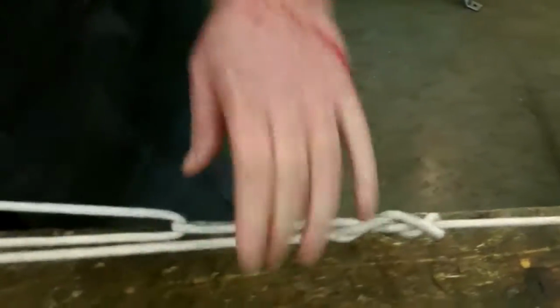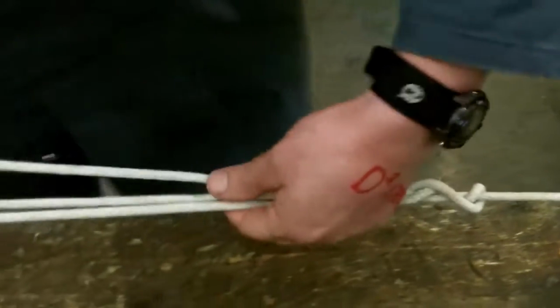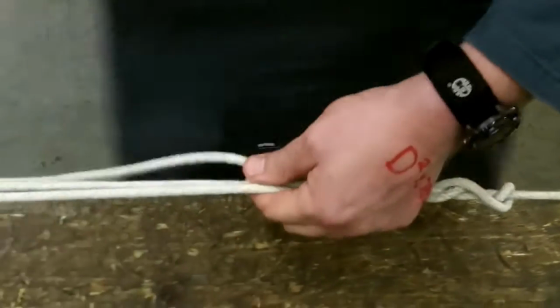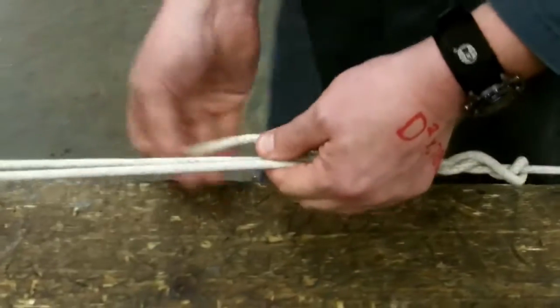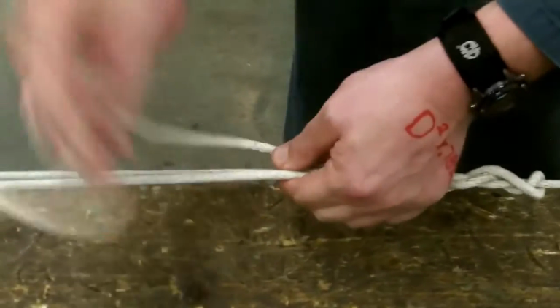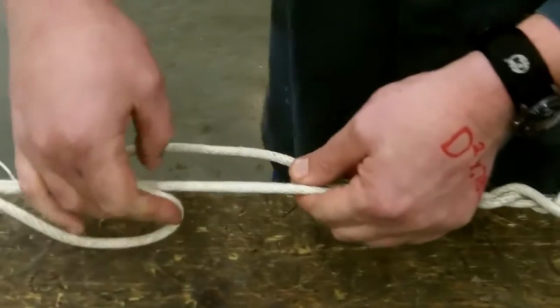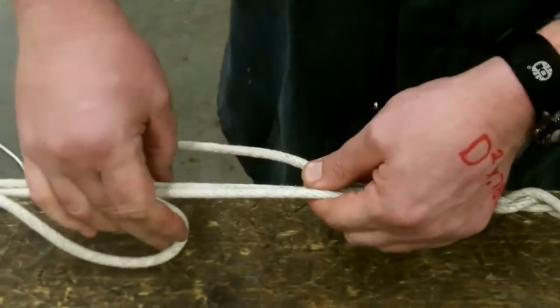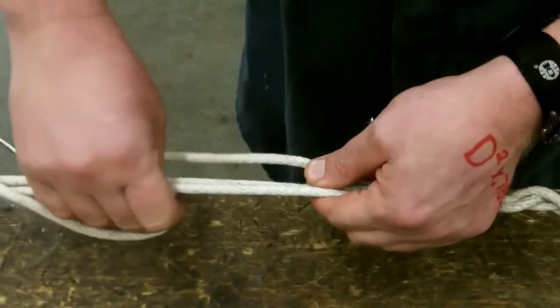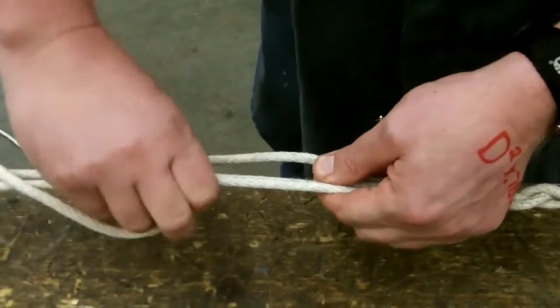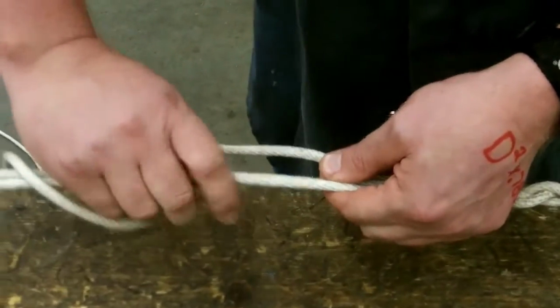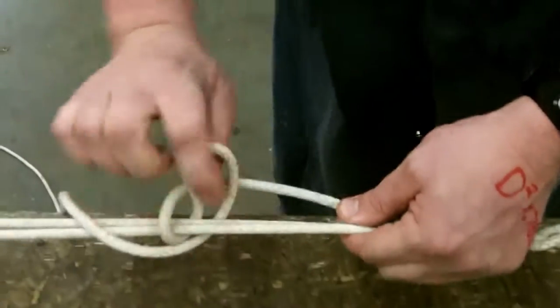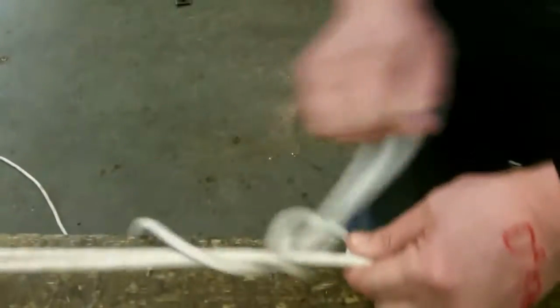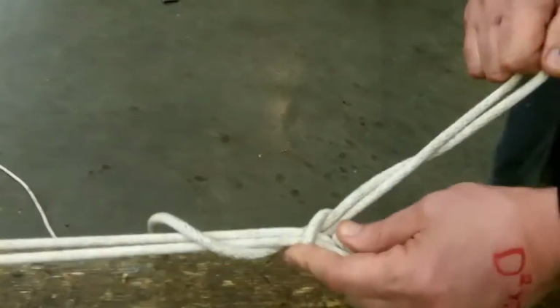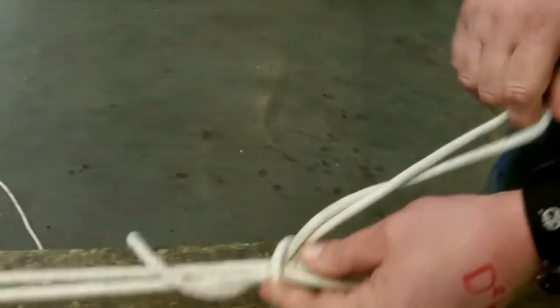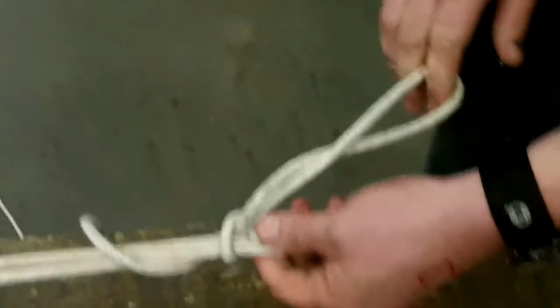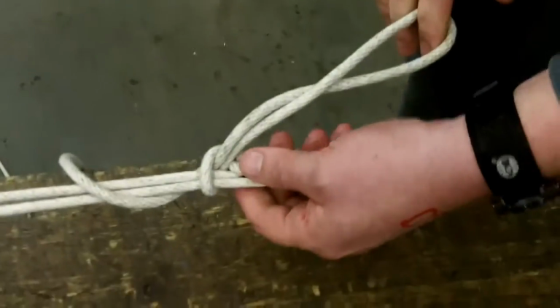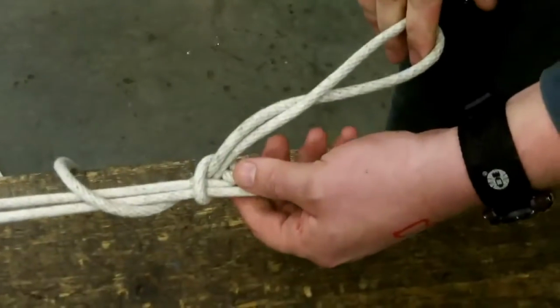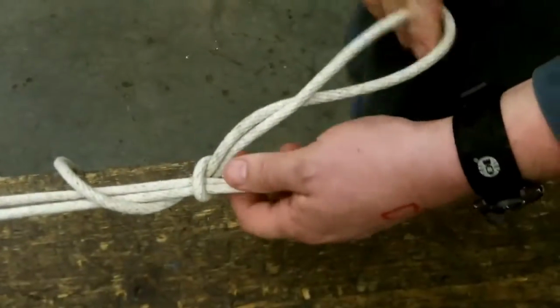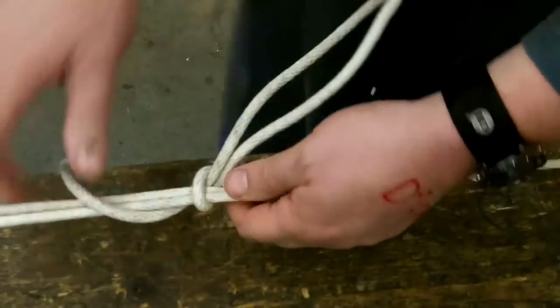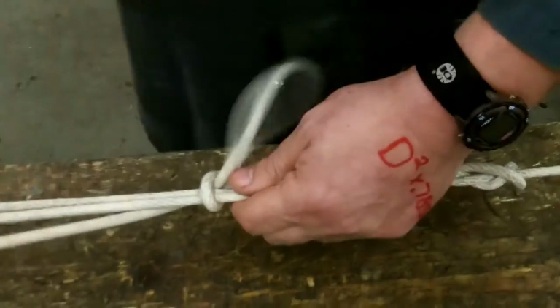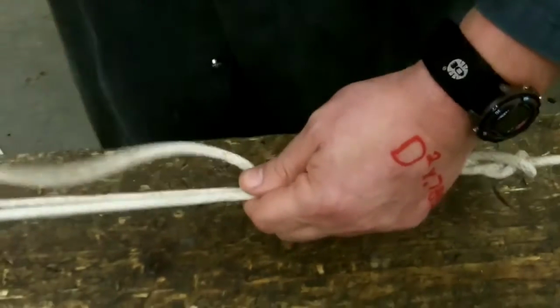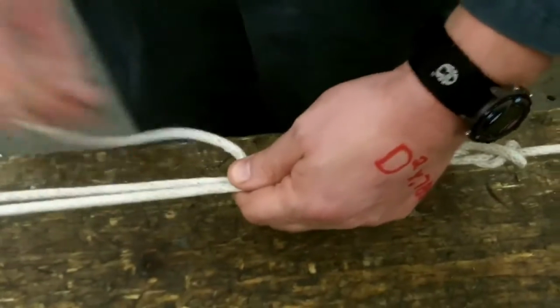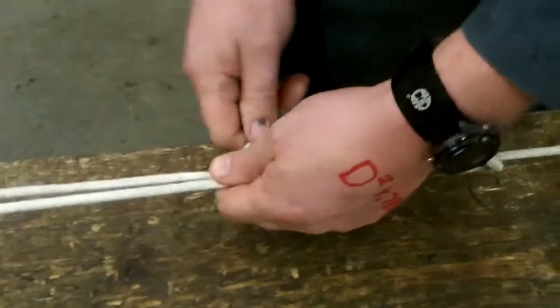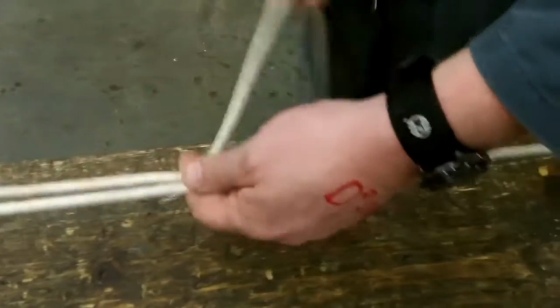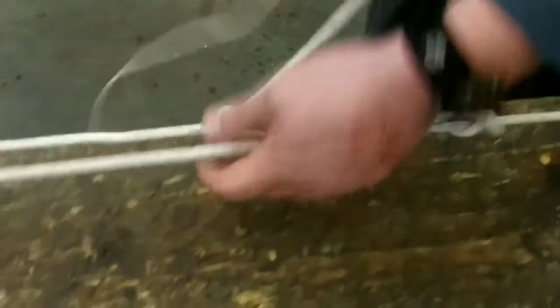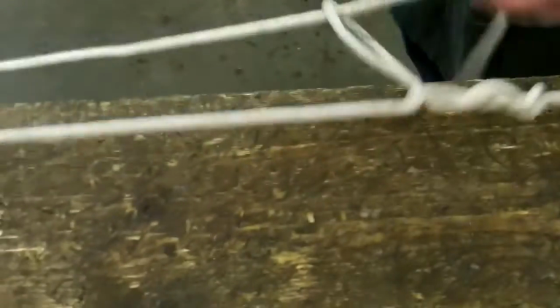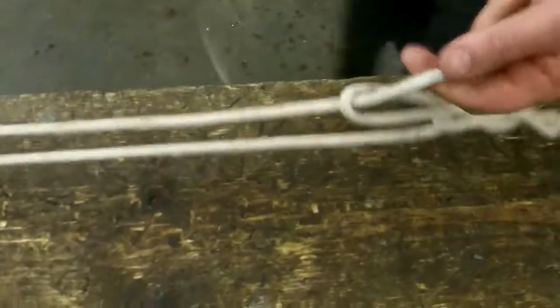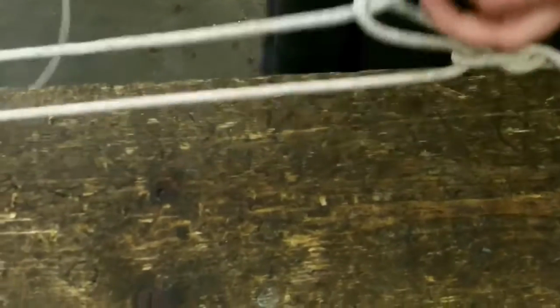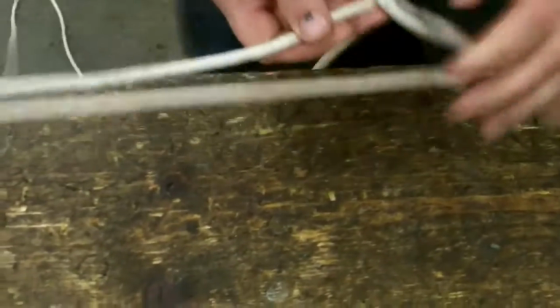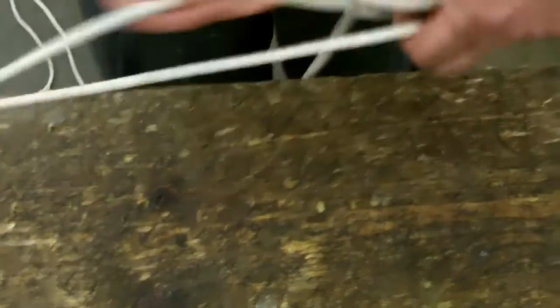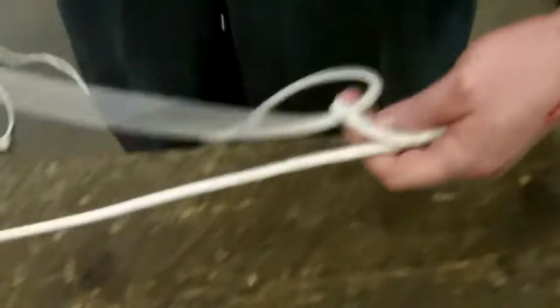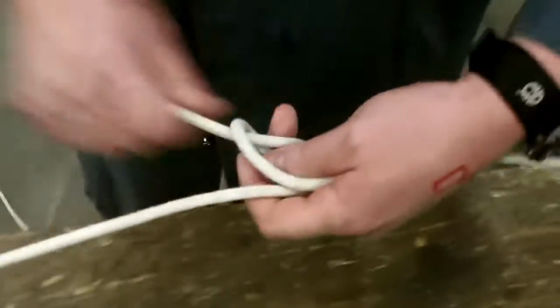Pulling it there, pinching it off, going over just with a small amount of the rope. And there's your slipped half hitch on it. Another way of doing the slipped half hitch is when you come through the rope.